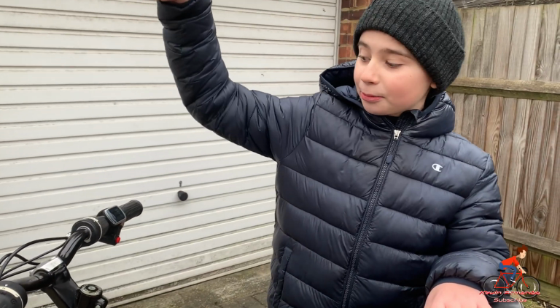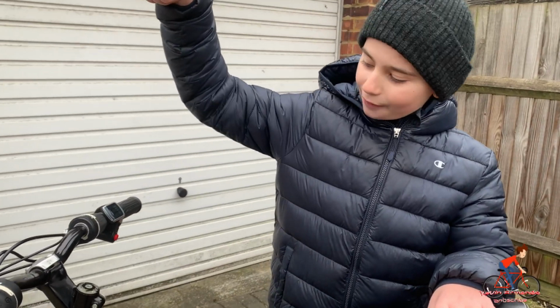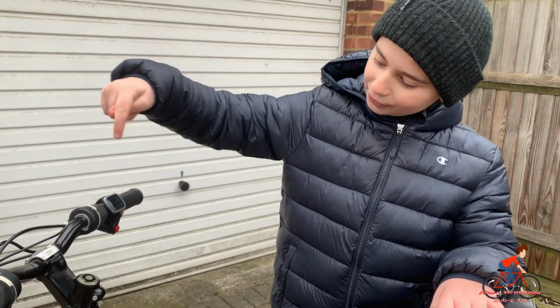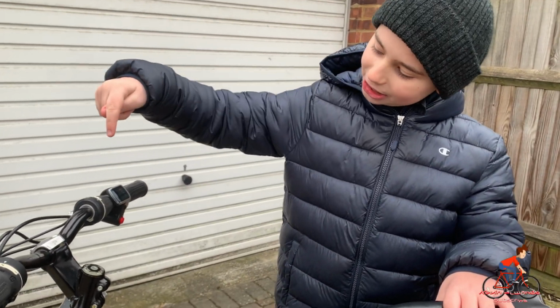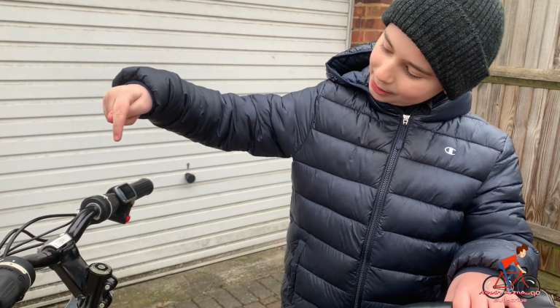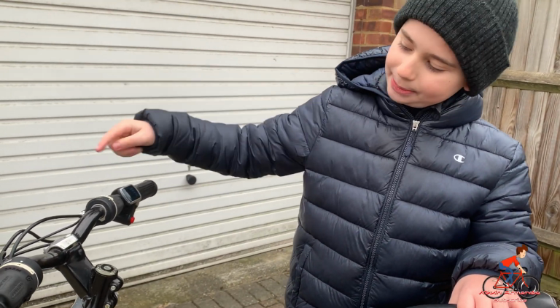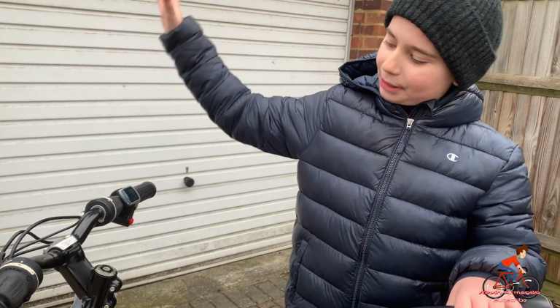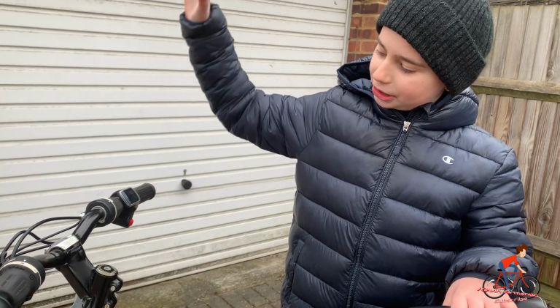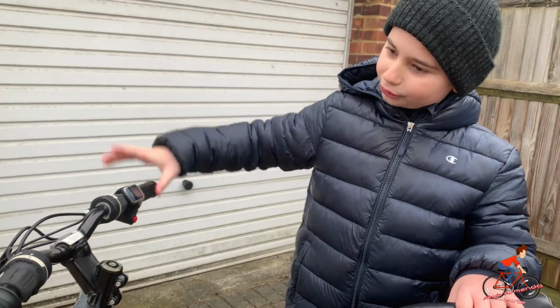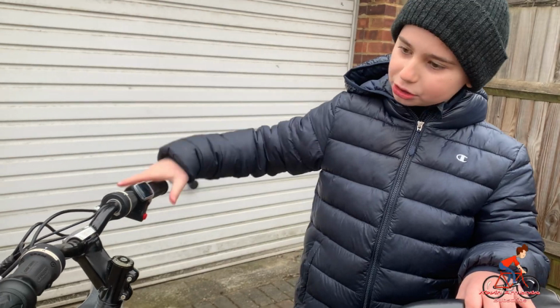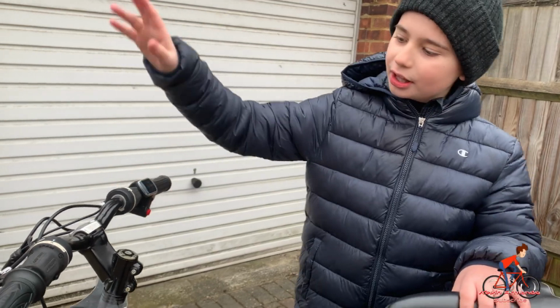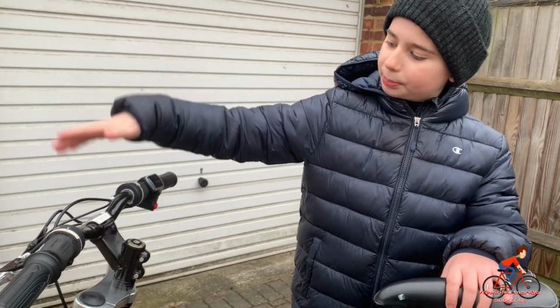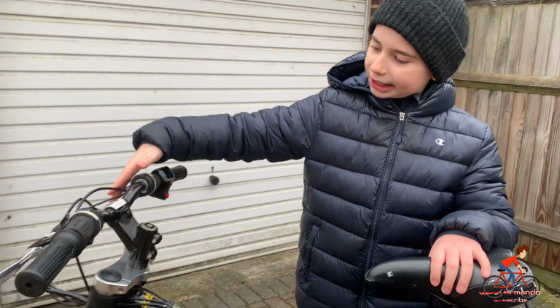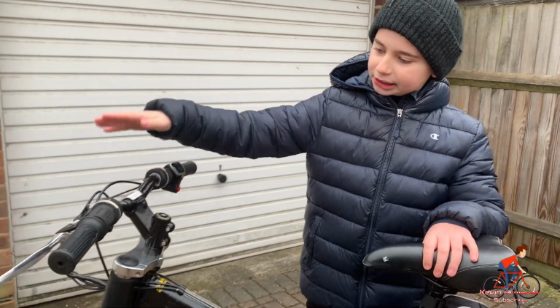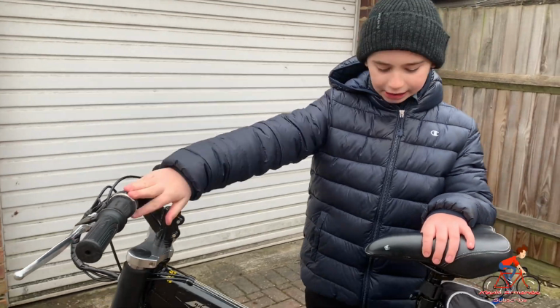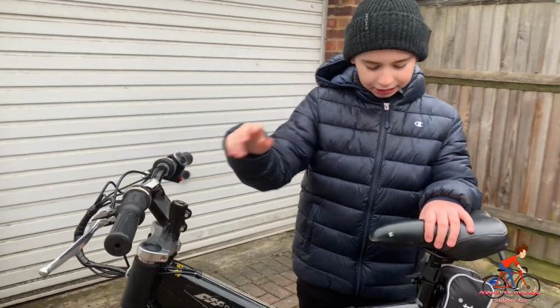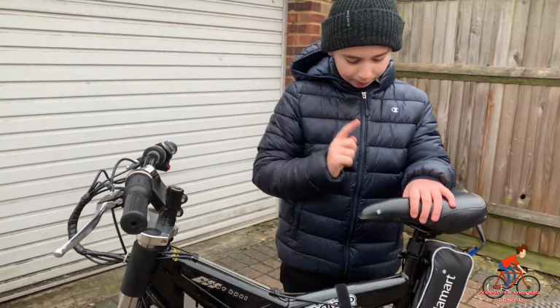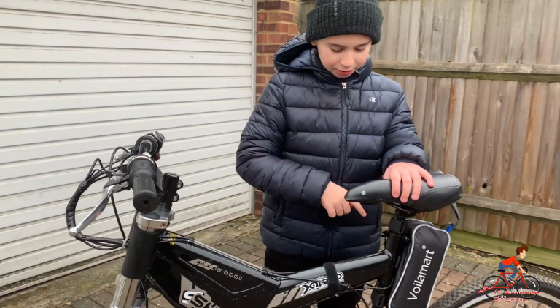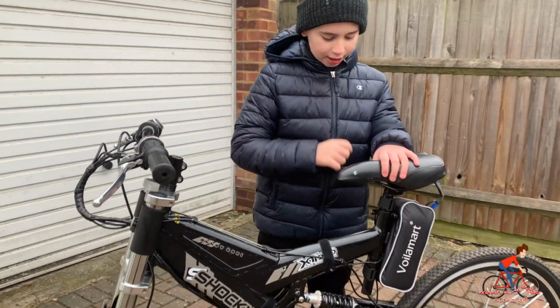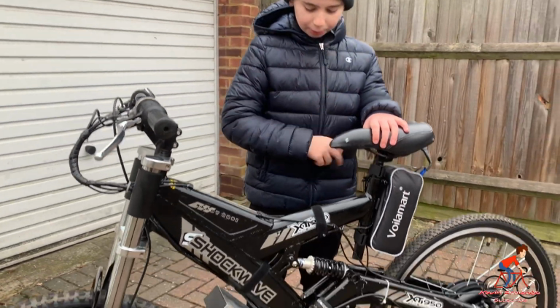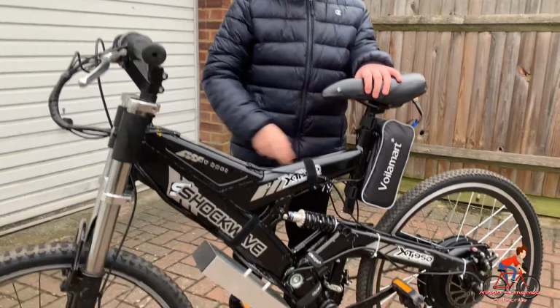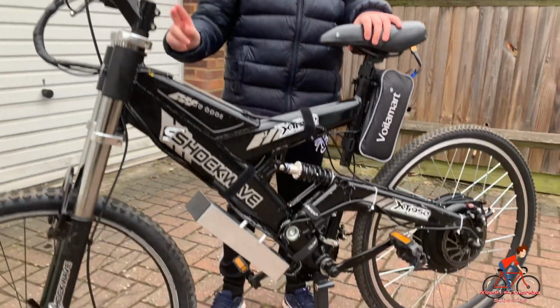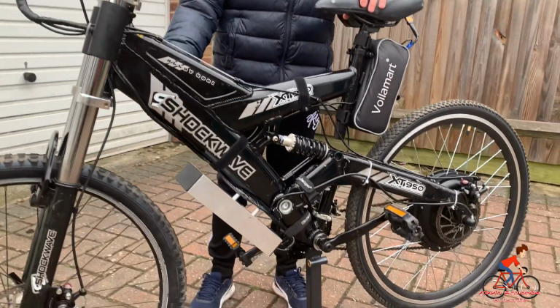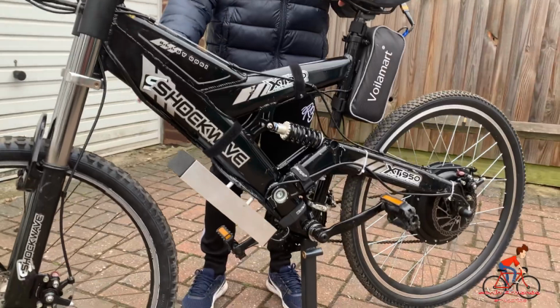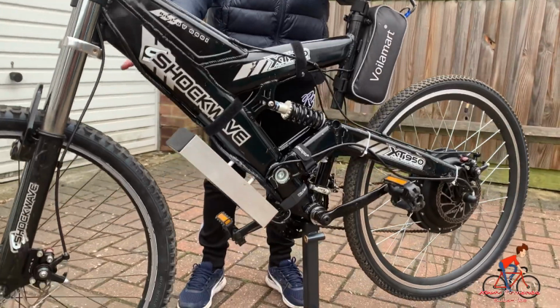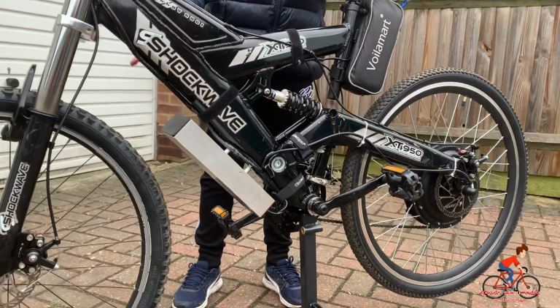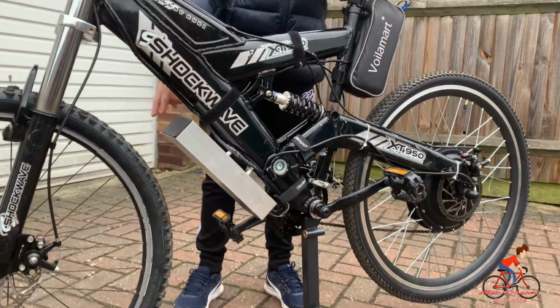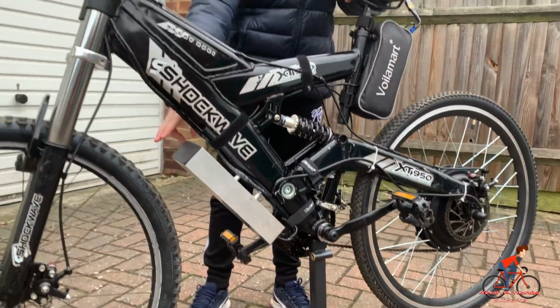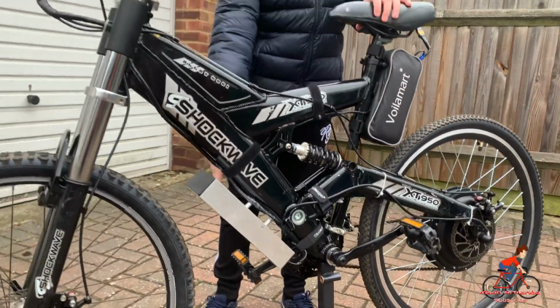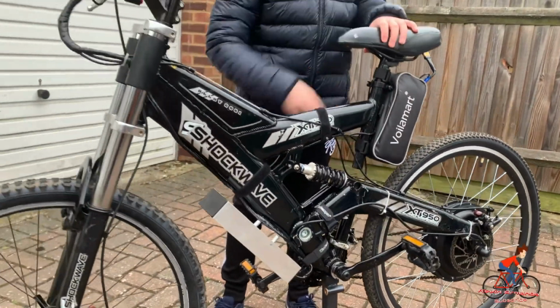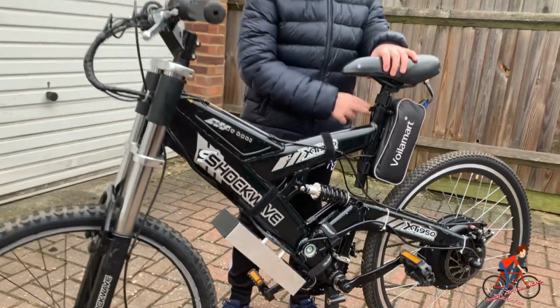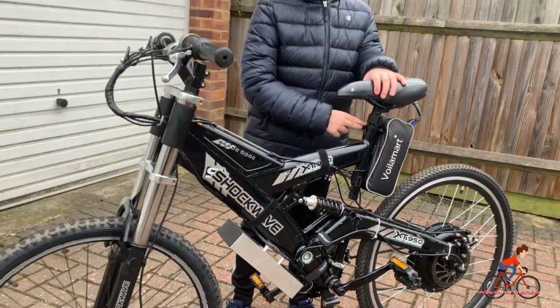We have finished our e-bike! We attached the throttle, the brakes, the gears, the motor, the wheel. We also attached the new tyre, the controller, and the battery. It's 48V by the way because our wheel is from CFO.